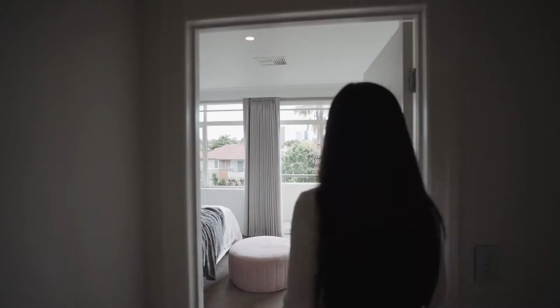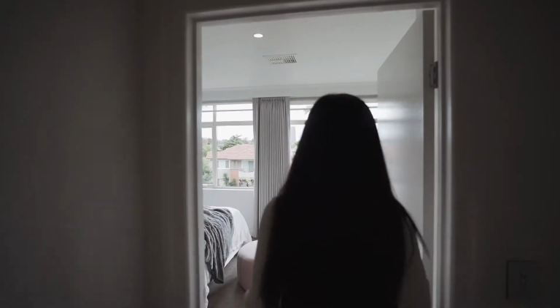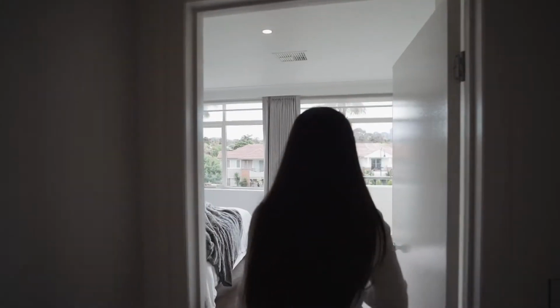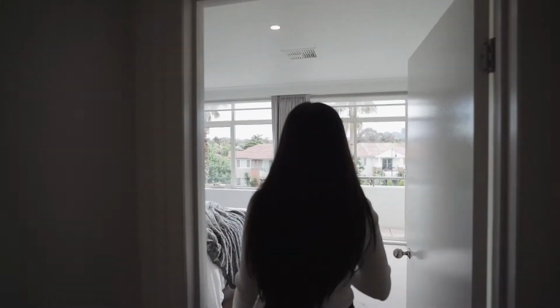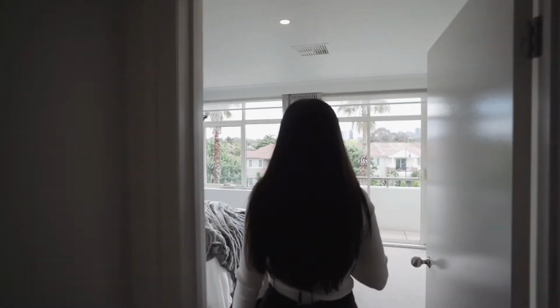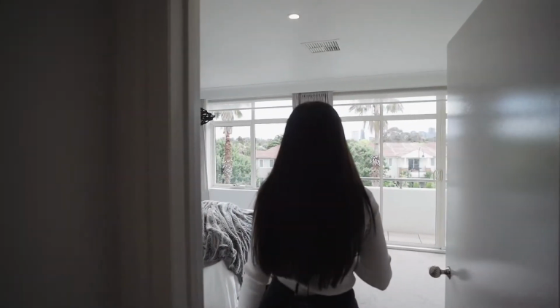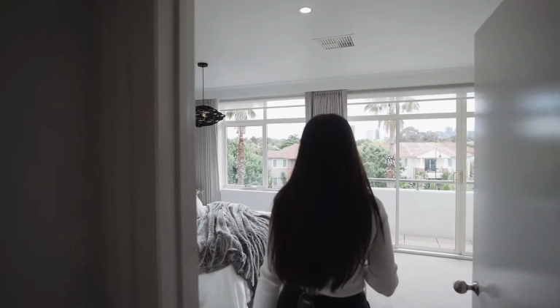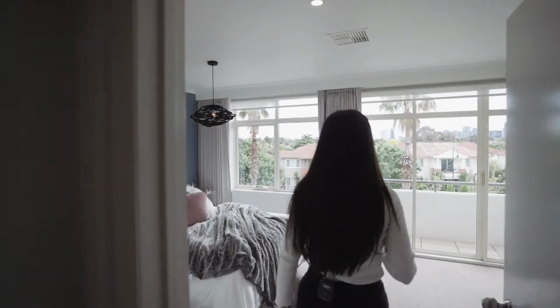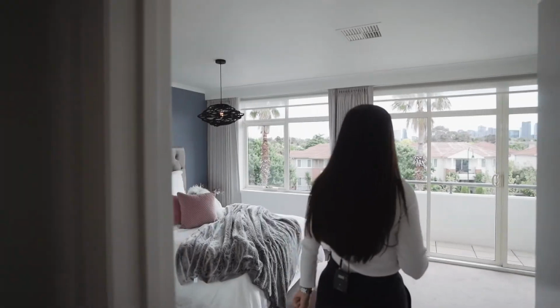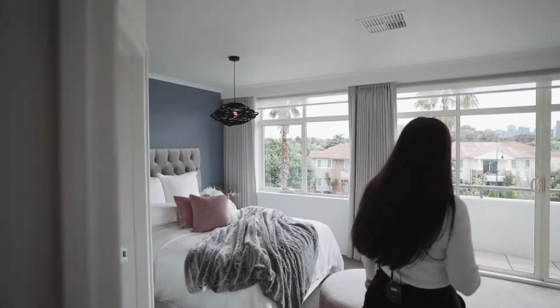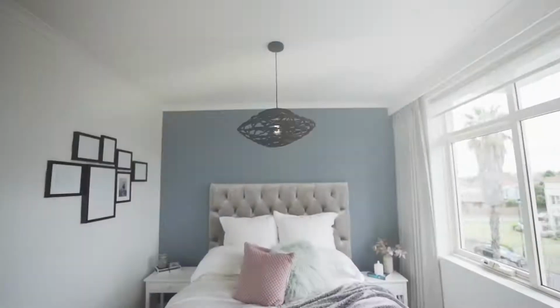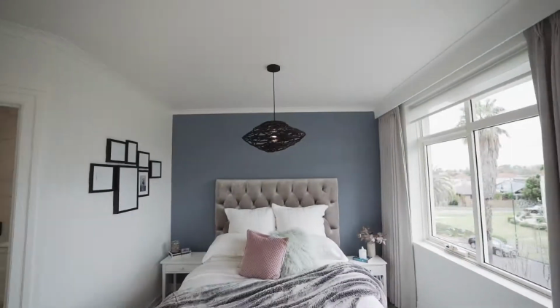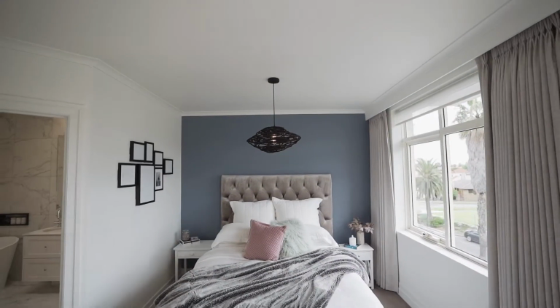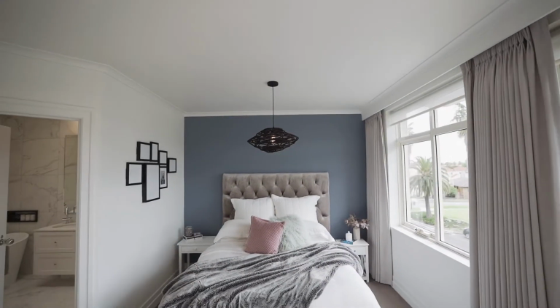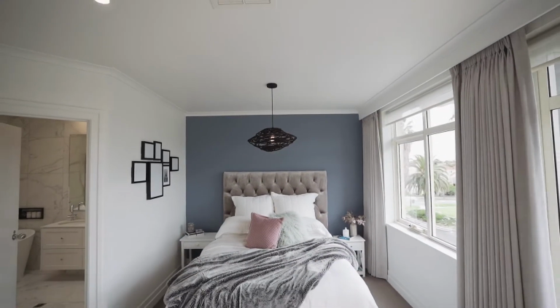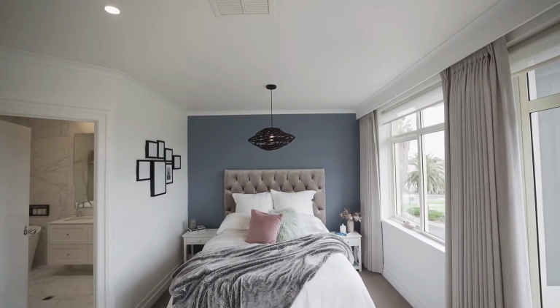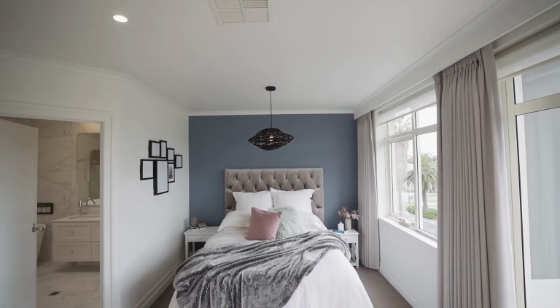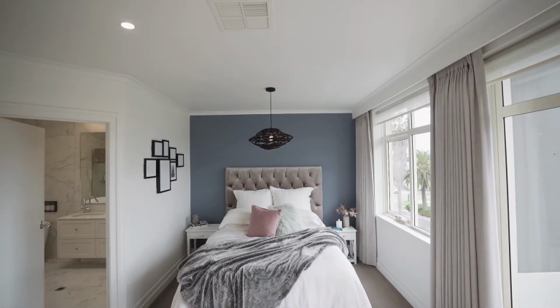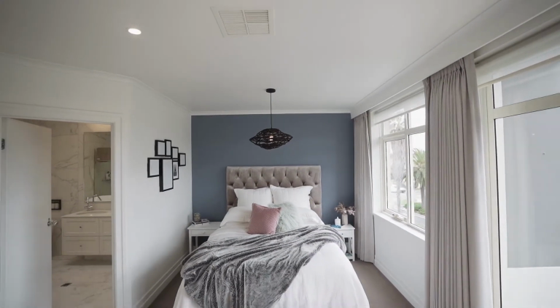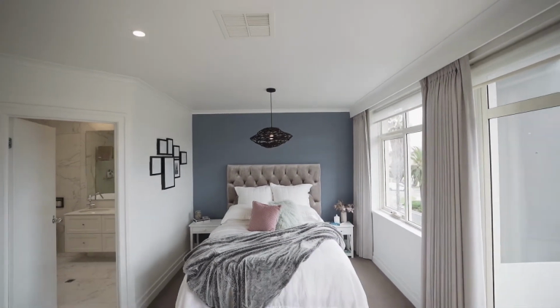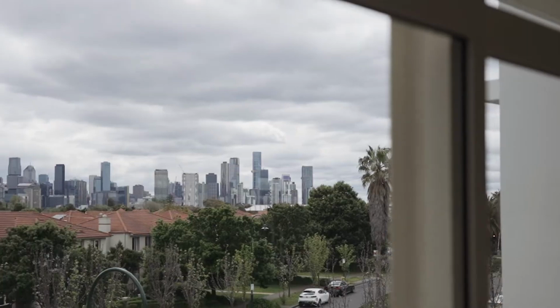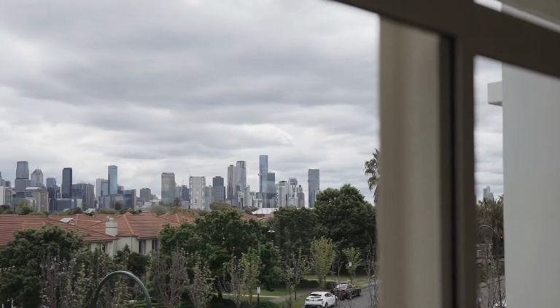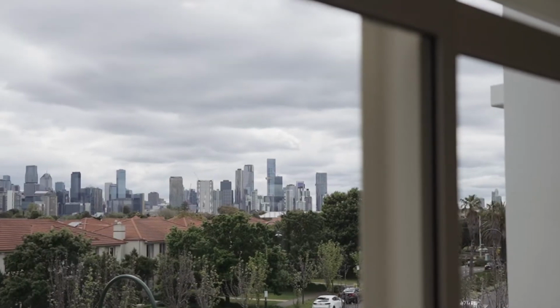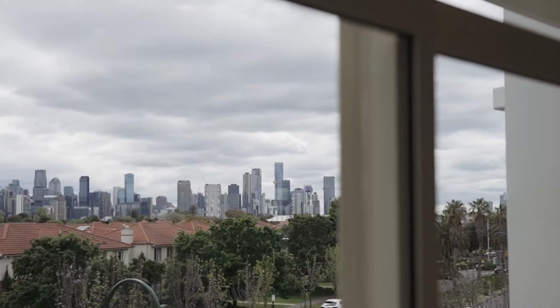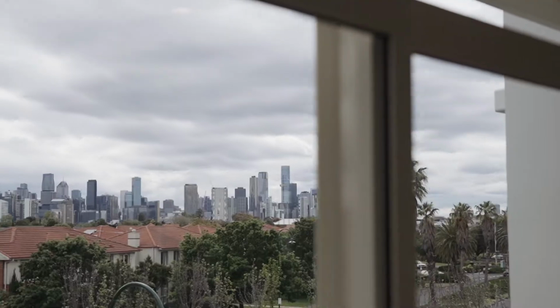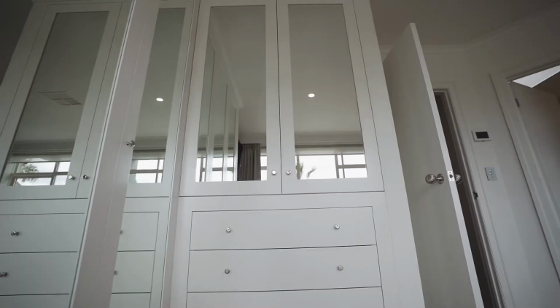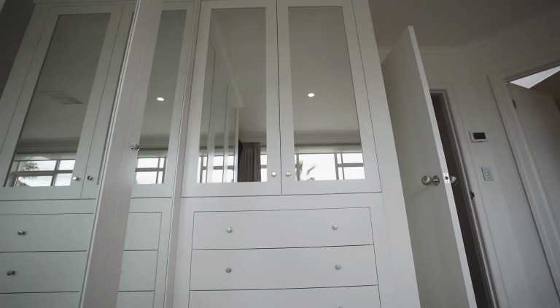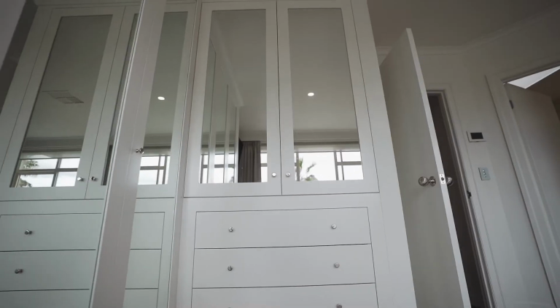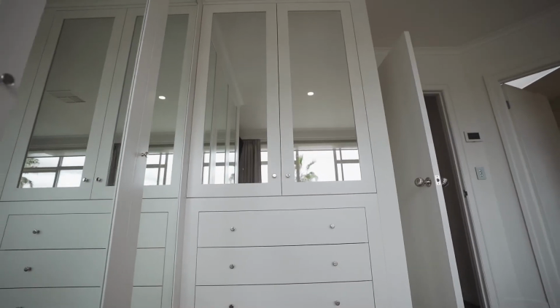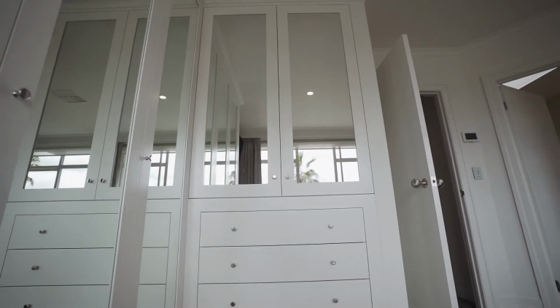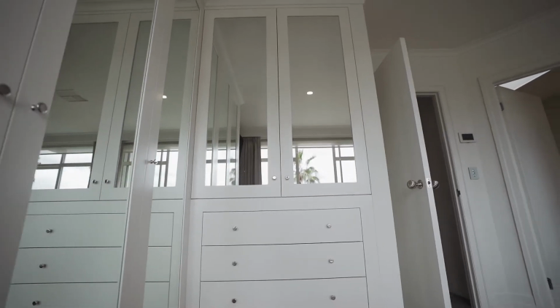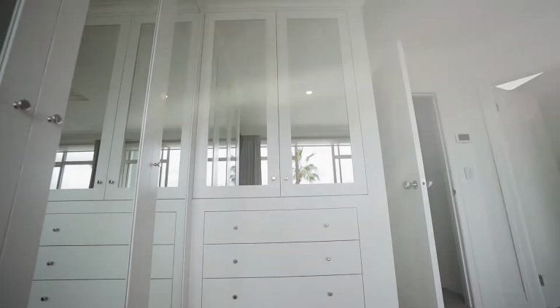The master bedroom provides a living portrait with full views of the Melbourne CBD, mirrored floor-to-ceiling wardrobes, and sheer roller blinds and drapes.